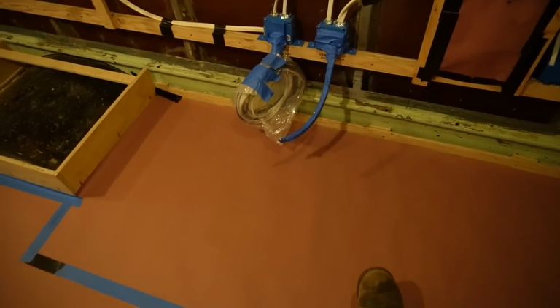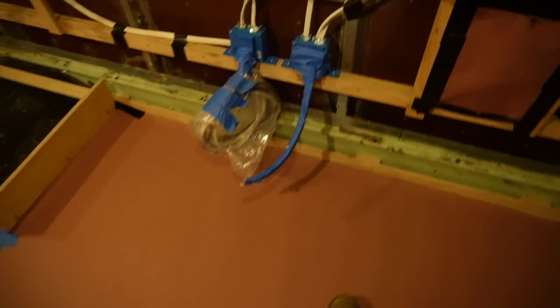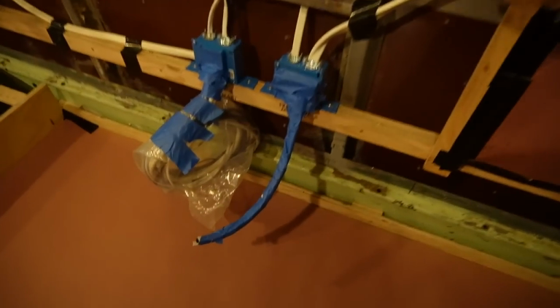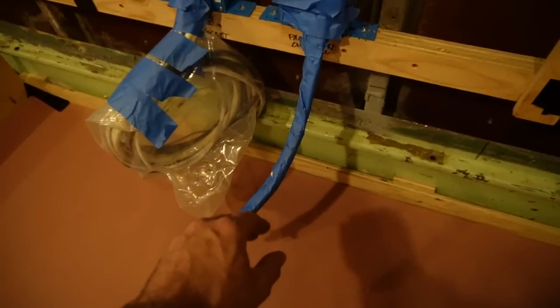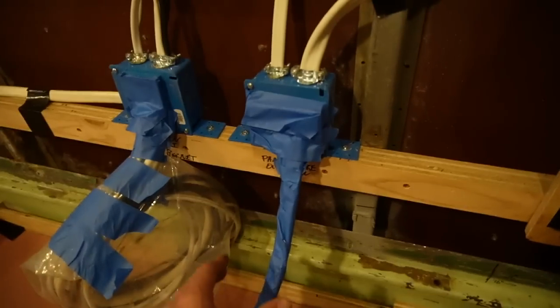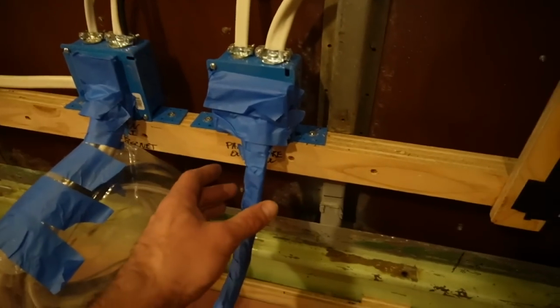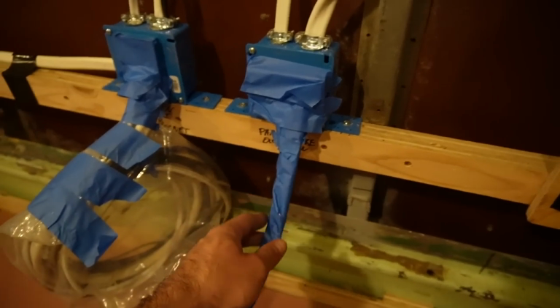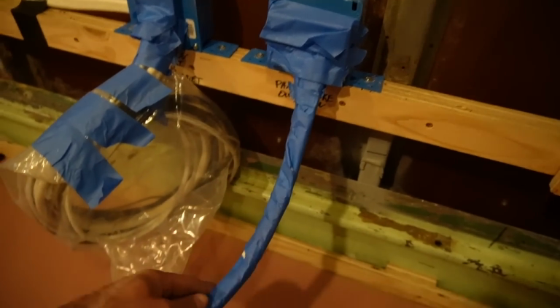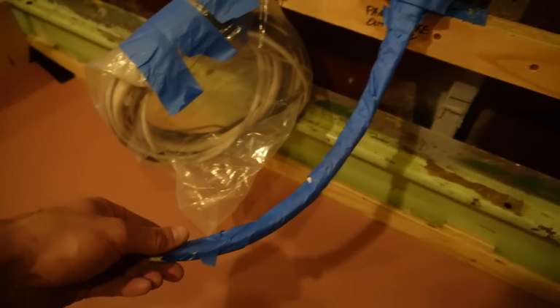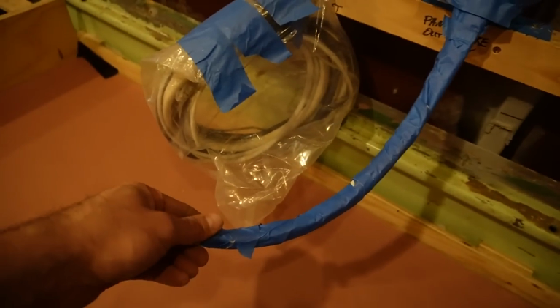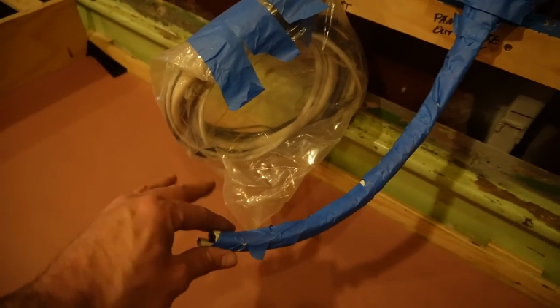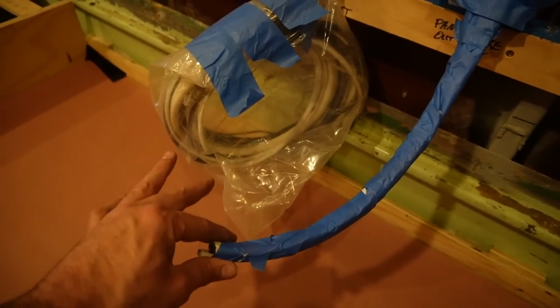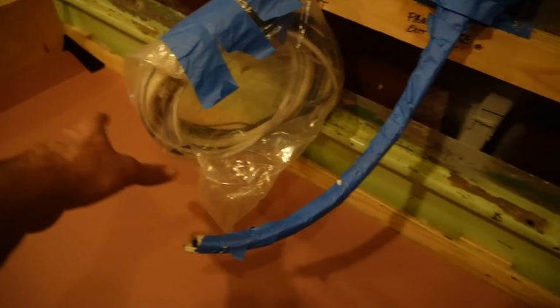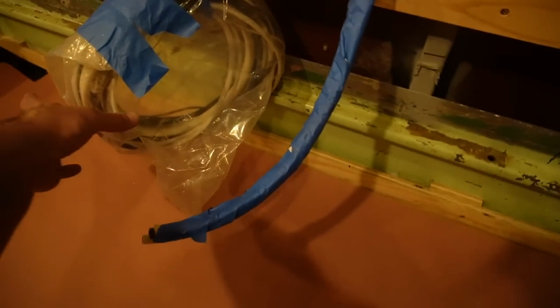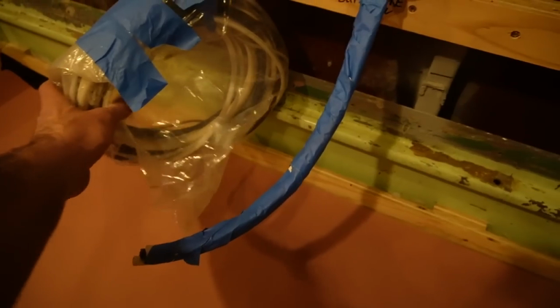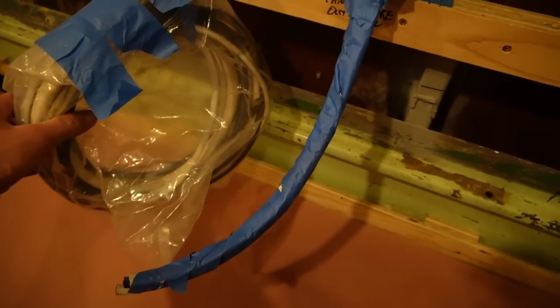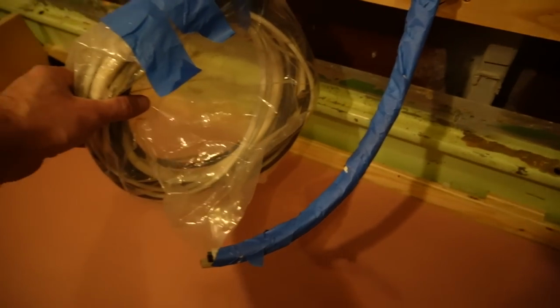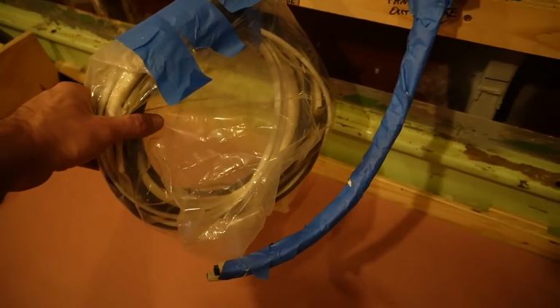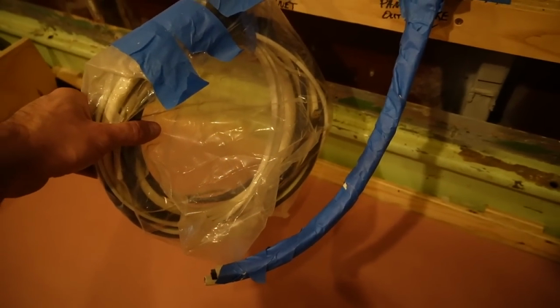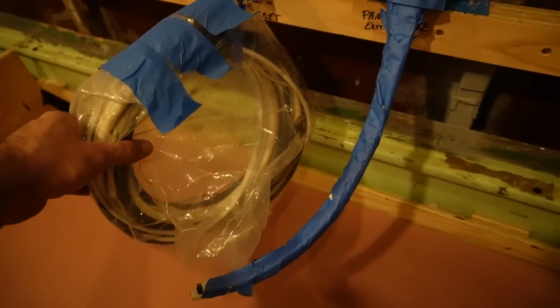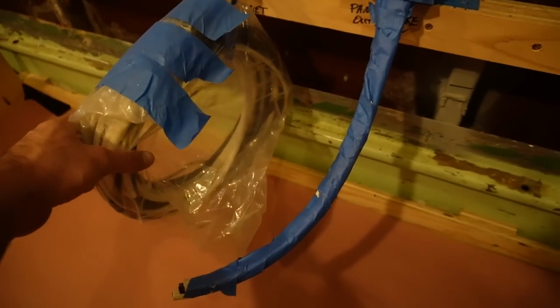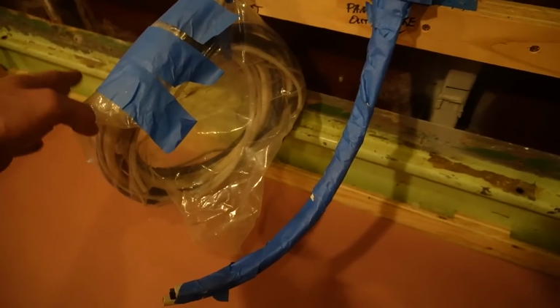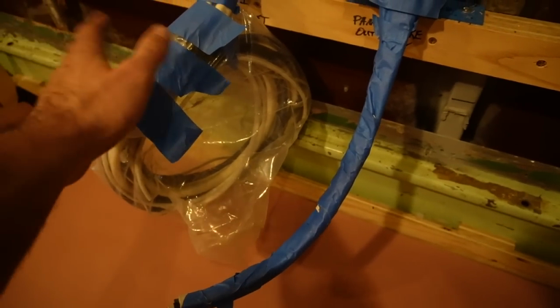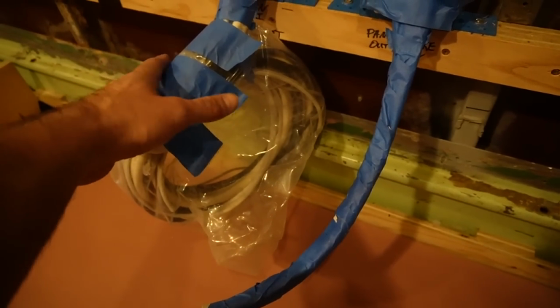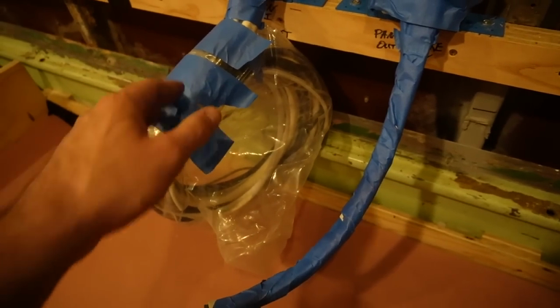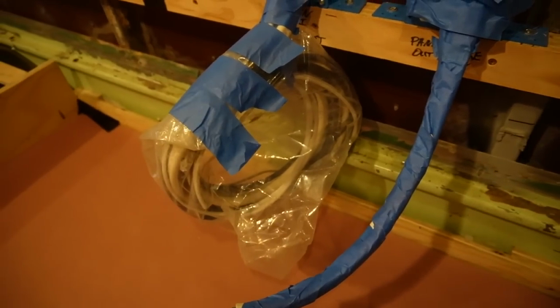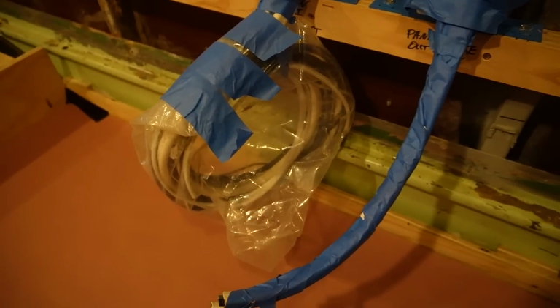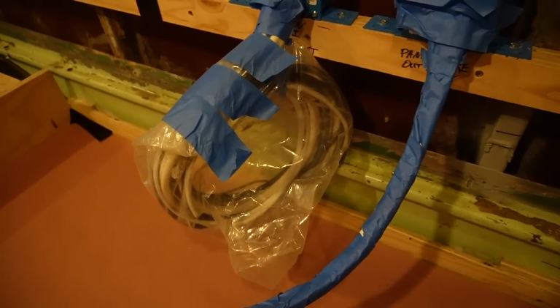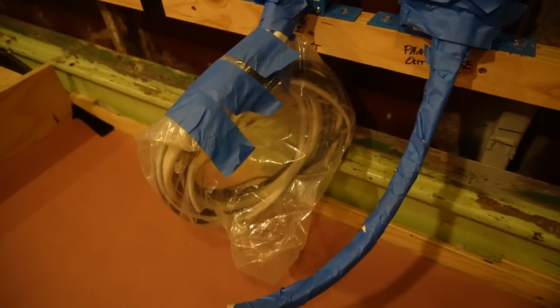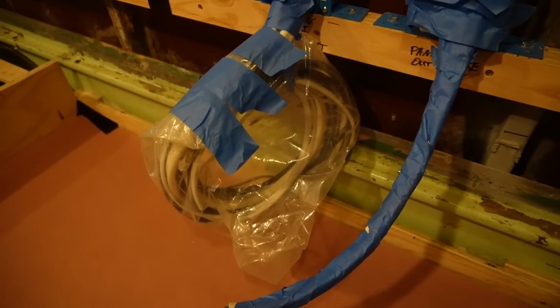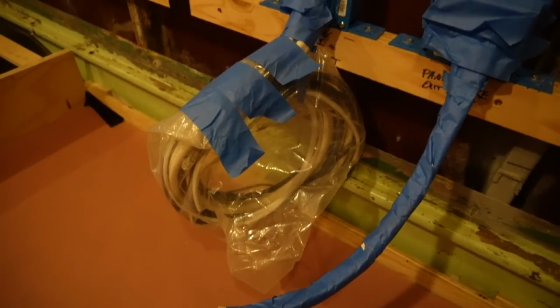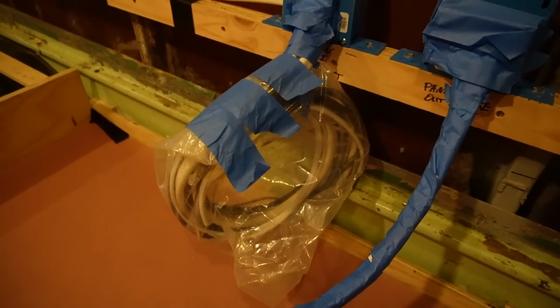The last thing we do is tape up all of these wires, and any of these danglers you see here we go ahead and bag so they're not going to get any foam on them.